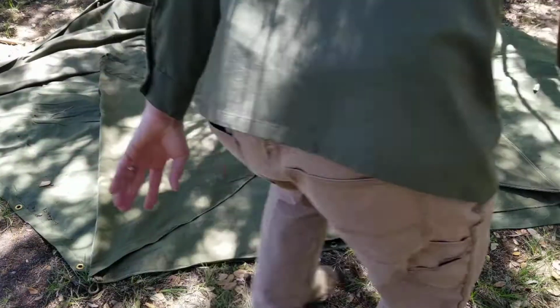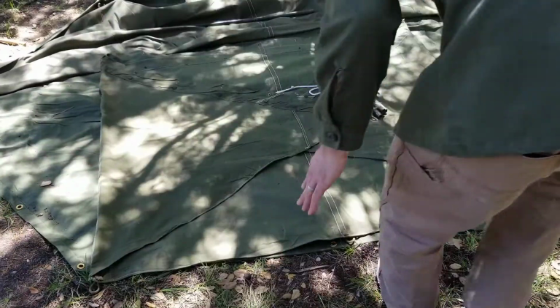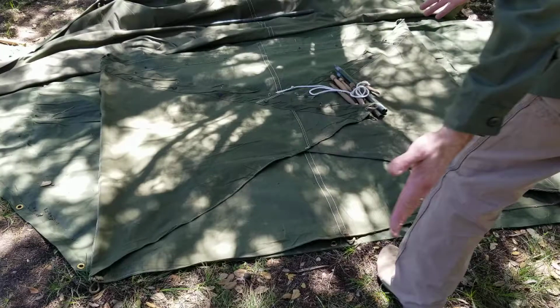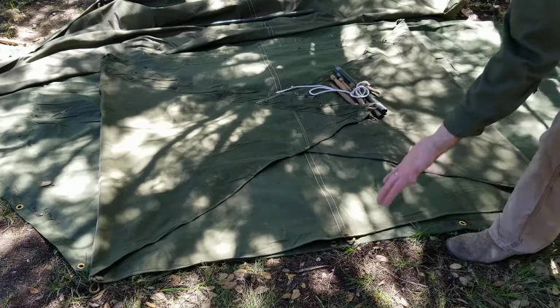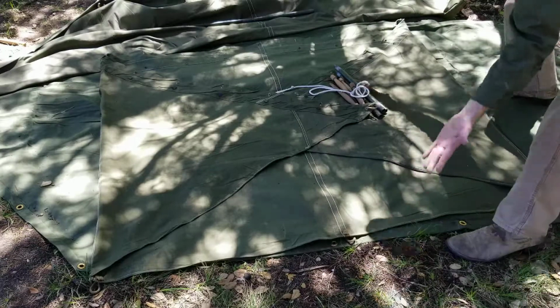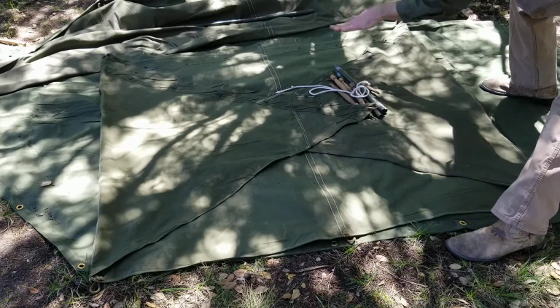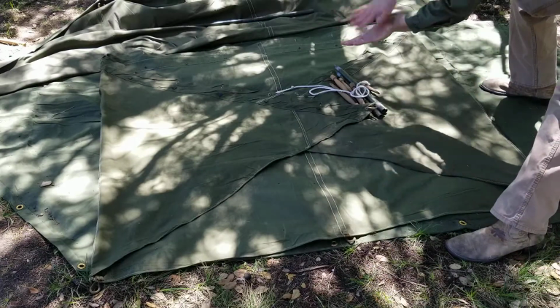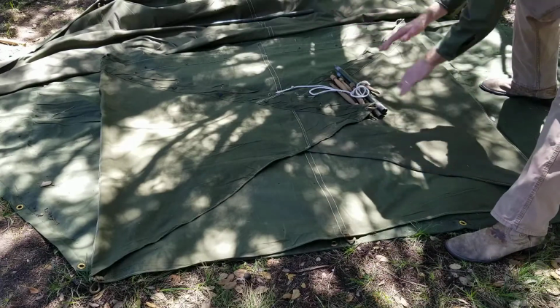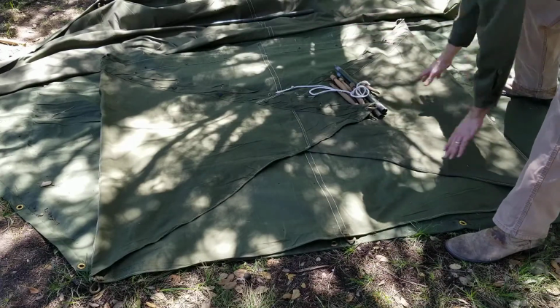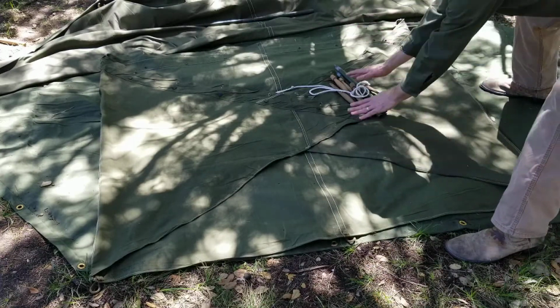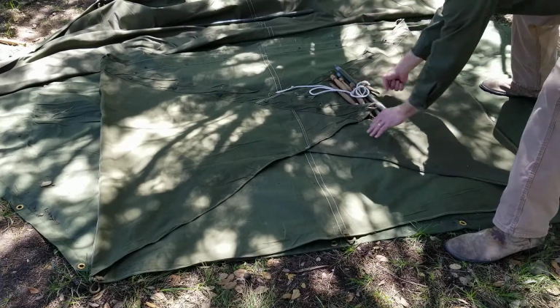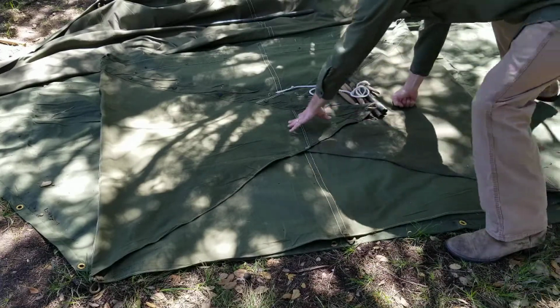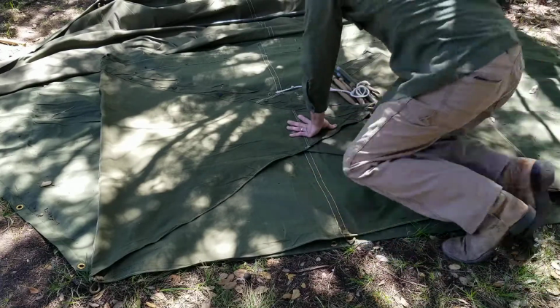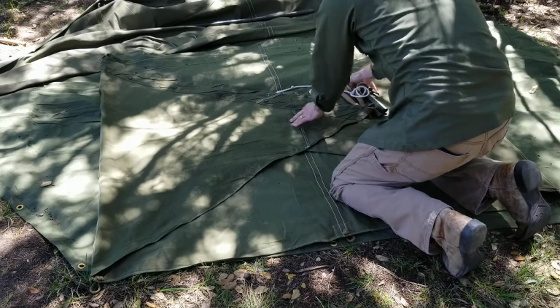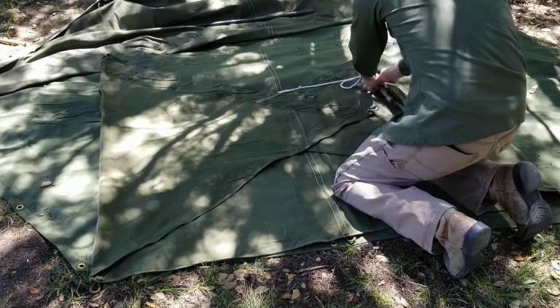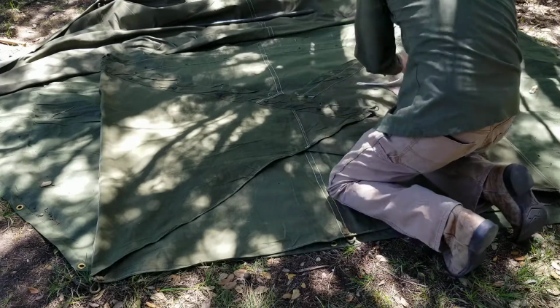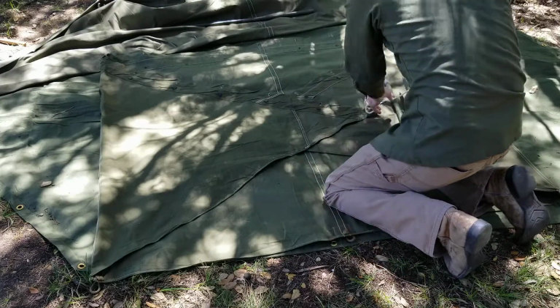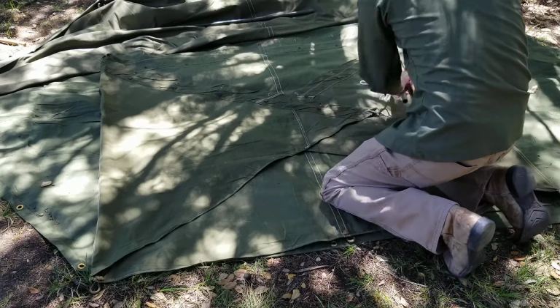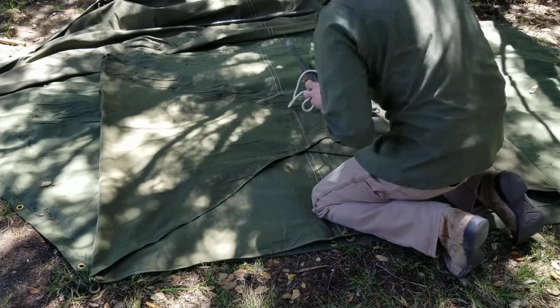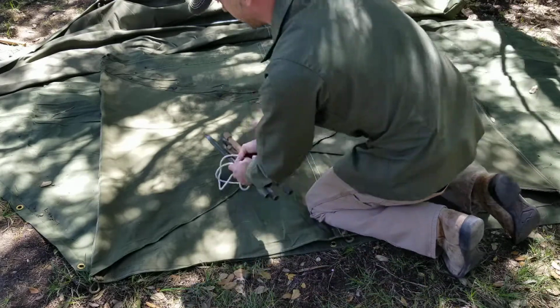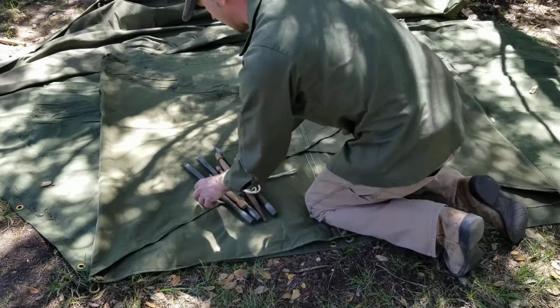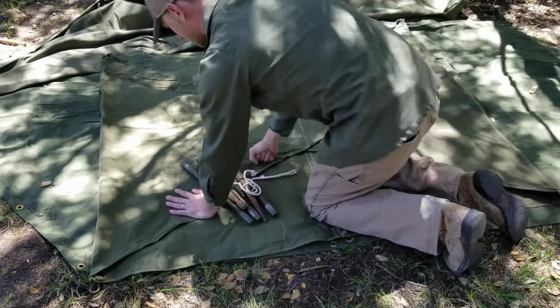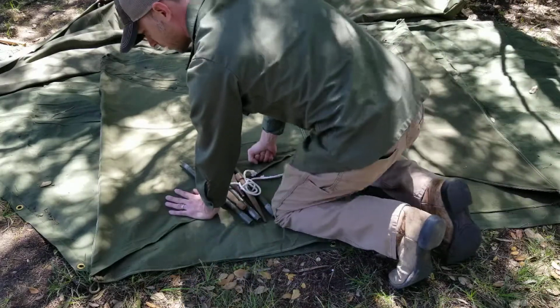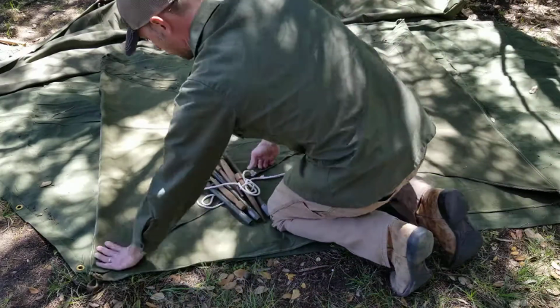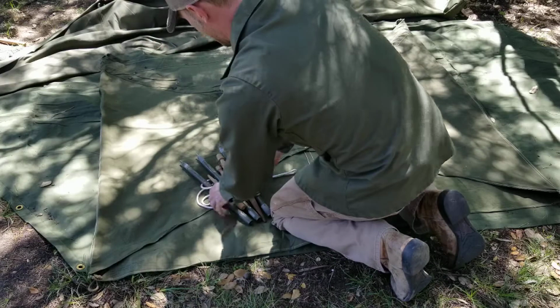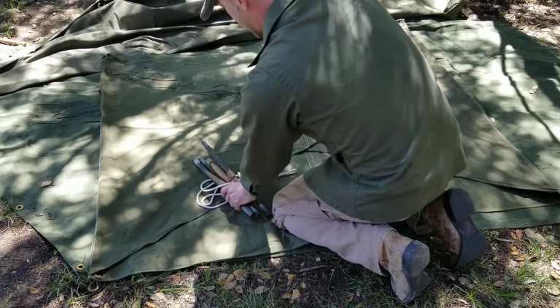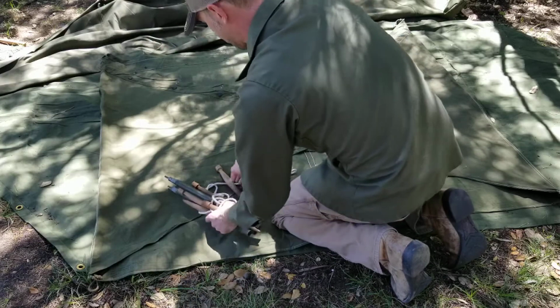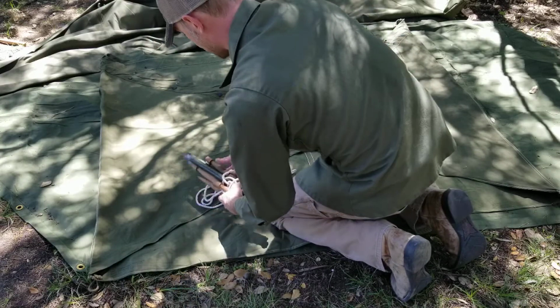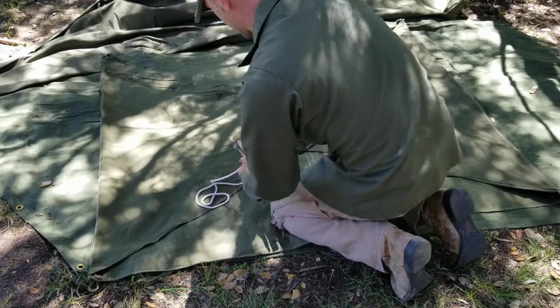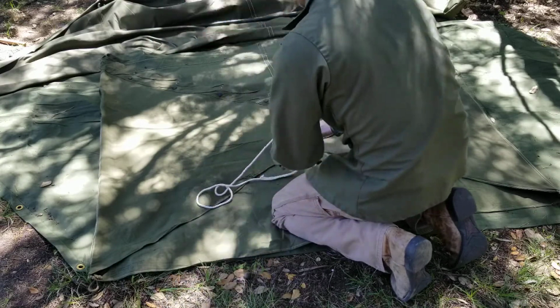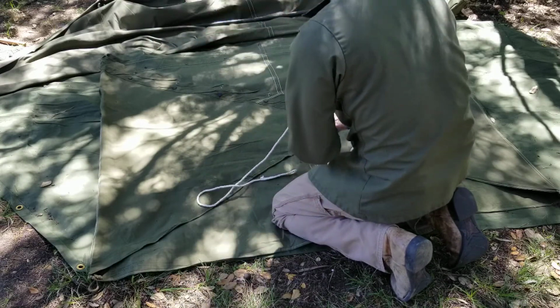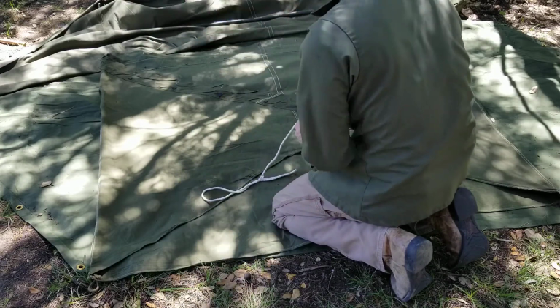Then what we're going to do is fold it in thirds. To keep the stakes from falling out after it's folded and rolled, I position them in the middle before I start folding.